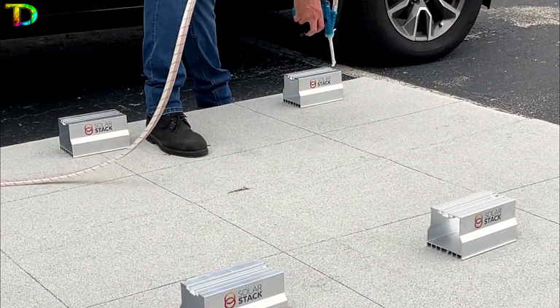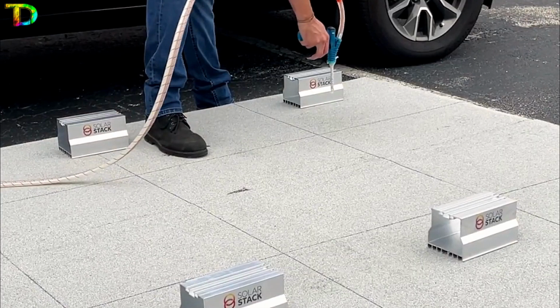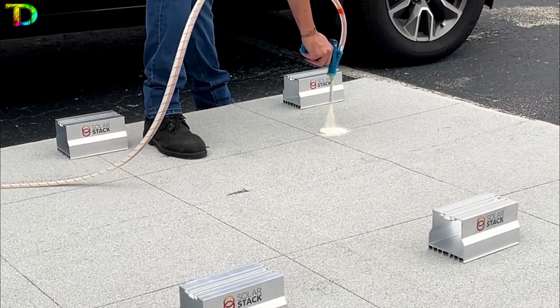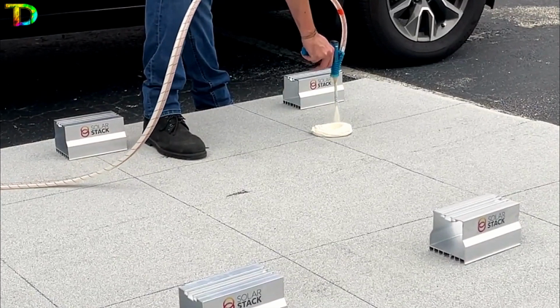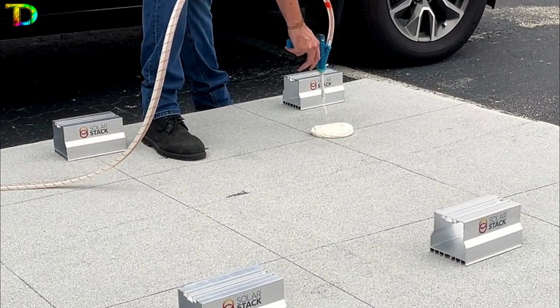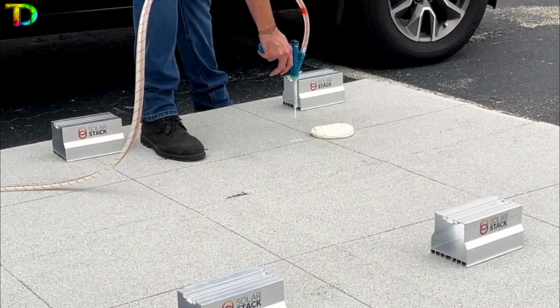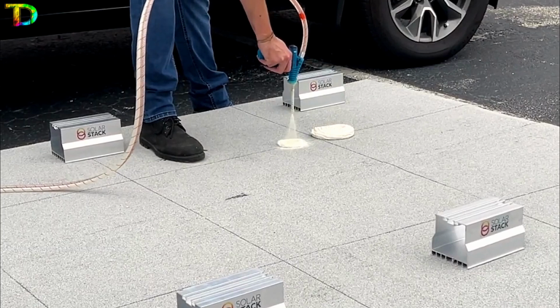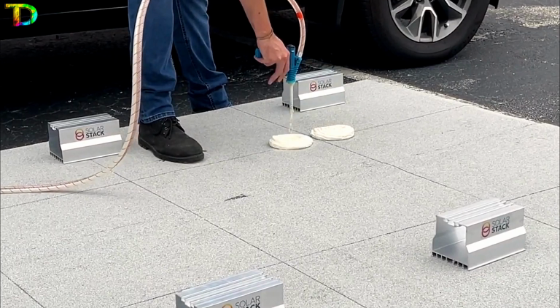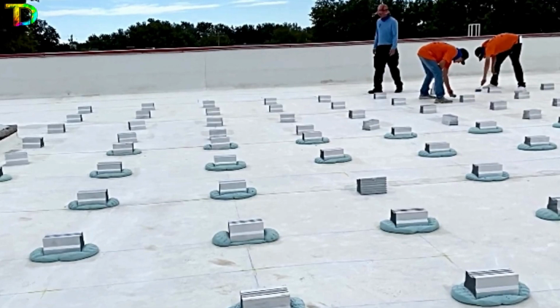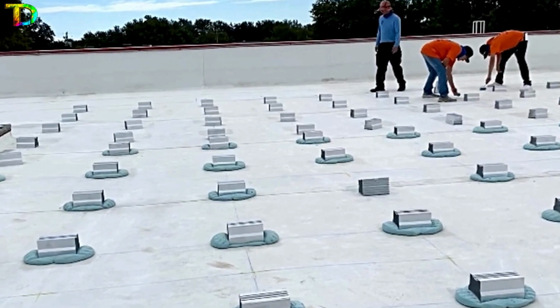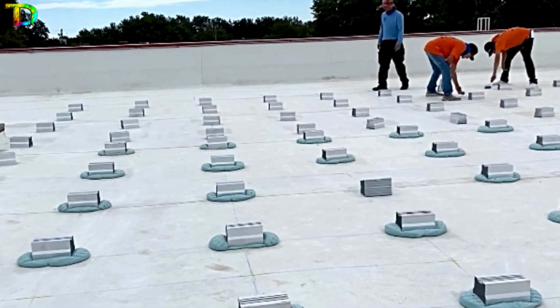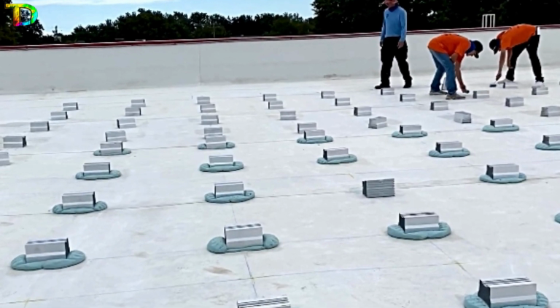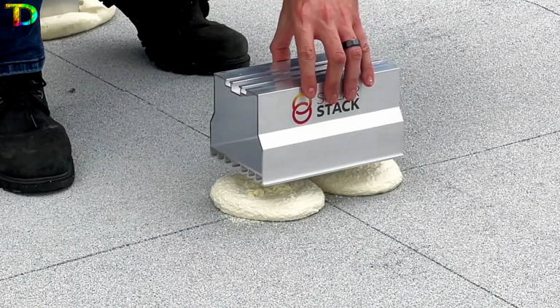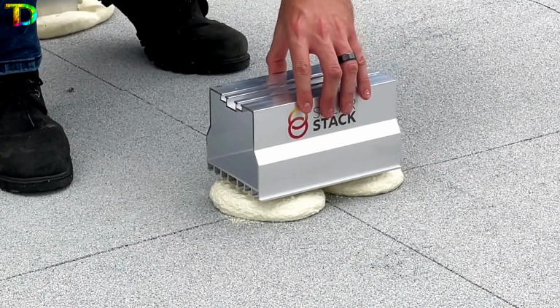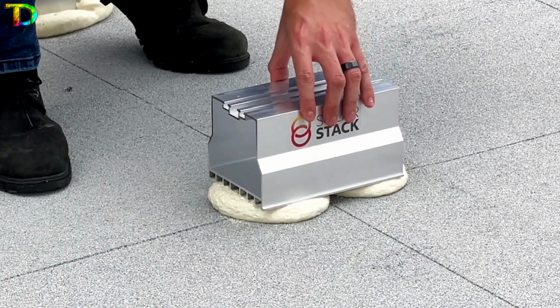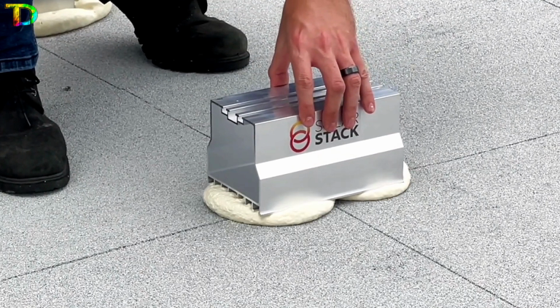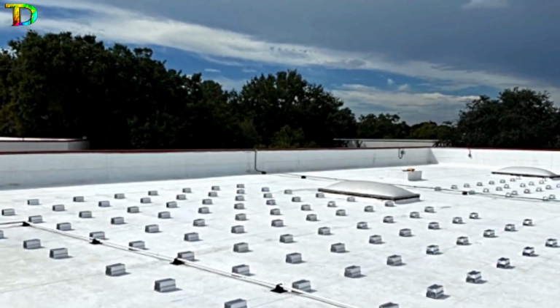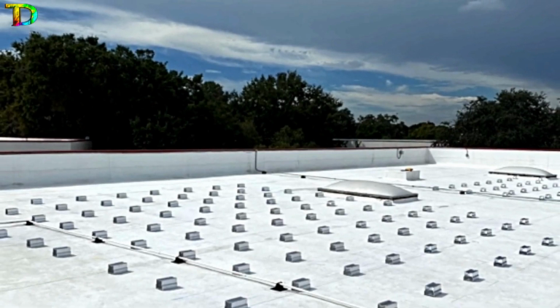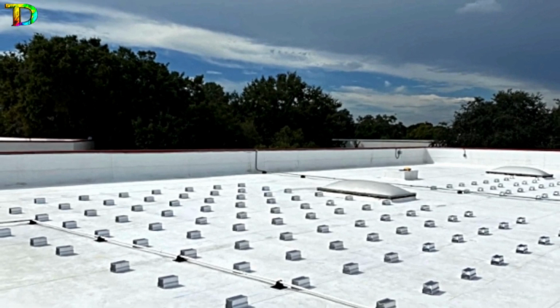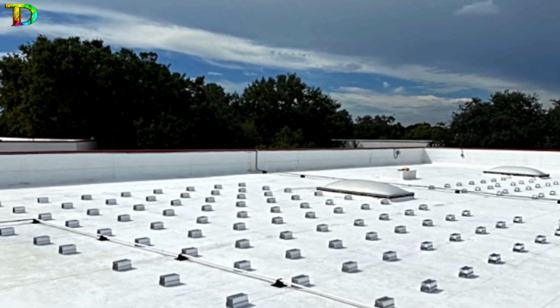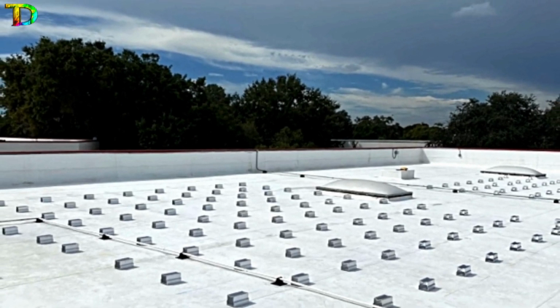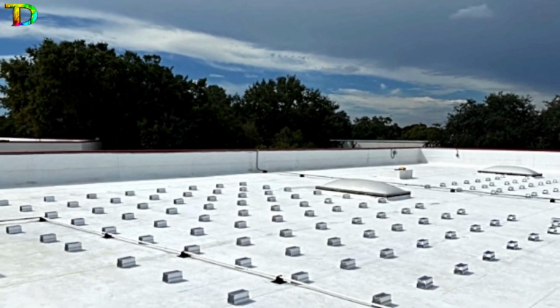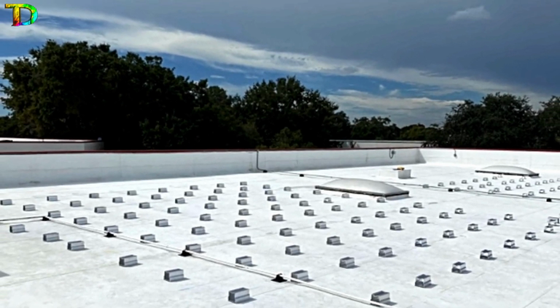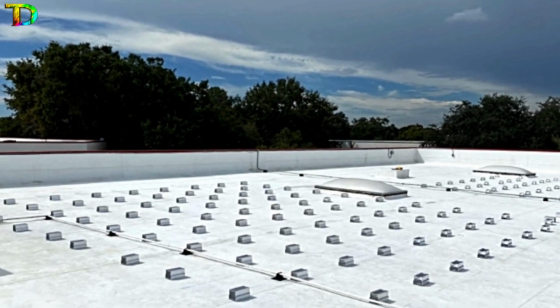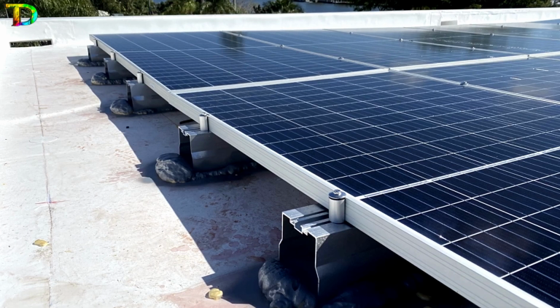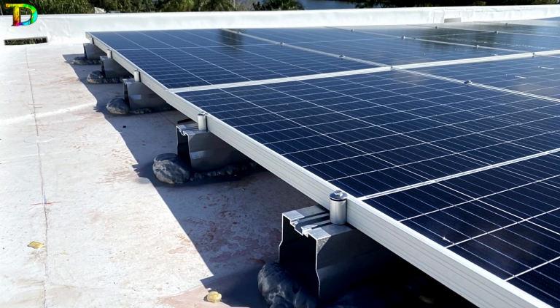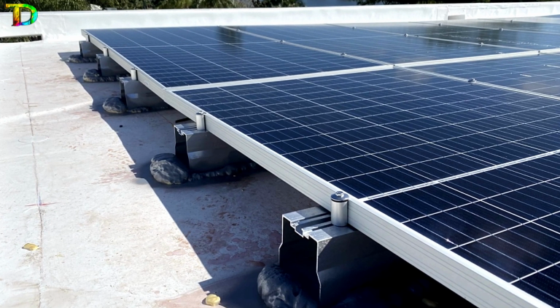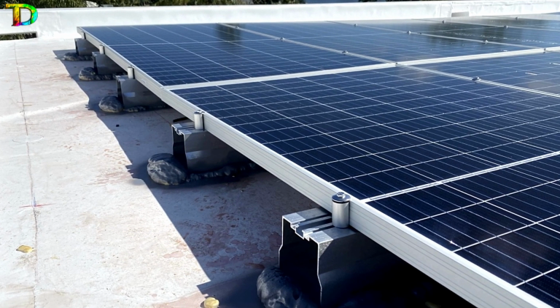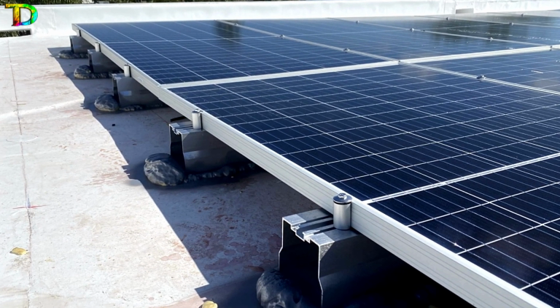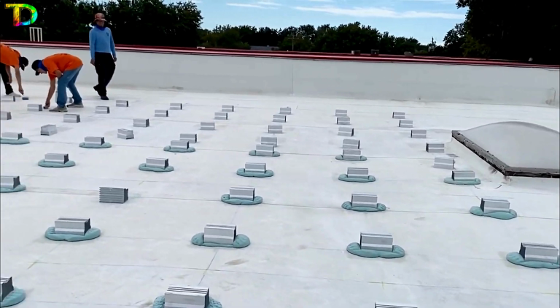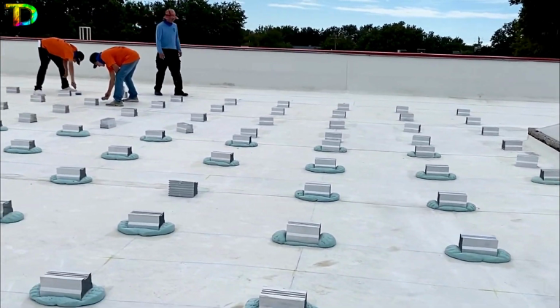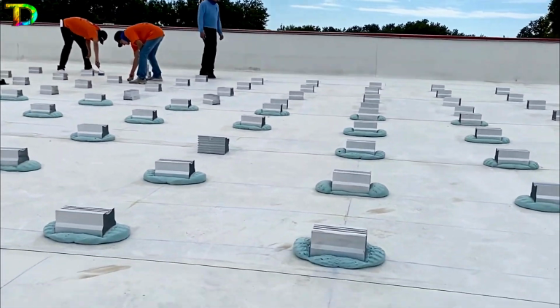Suitable for flat and pitched roofs, SolarStack works with a variety of roof materials, including metal, ceramic shingles, and bitumen. With 100 fasteners costing around $5,300, SolarStack is an affordable solution to your energy conservation needs.